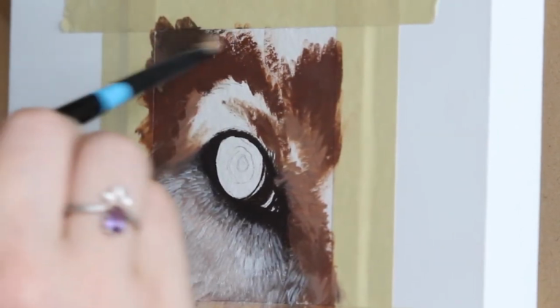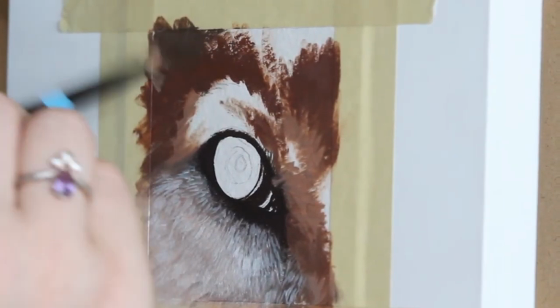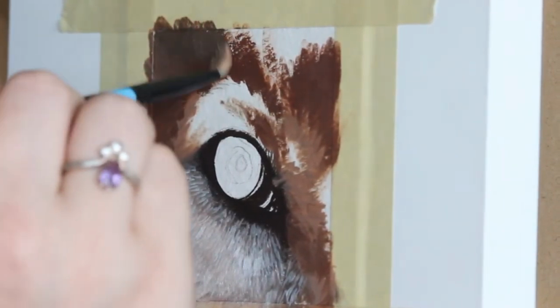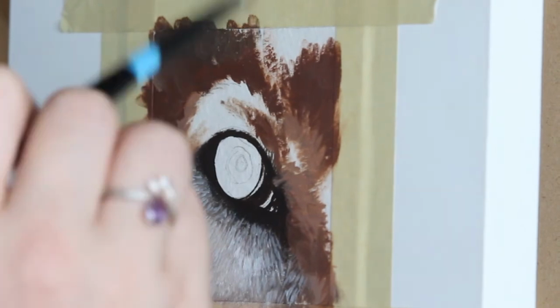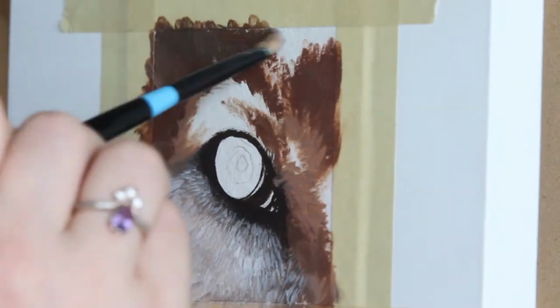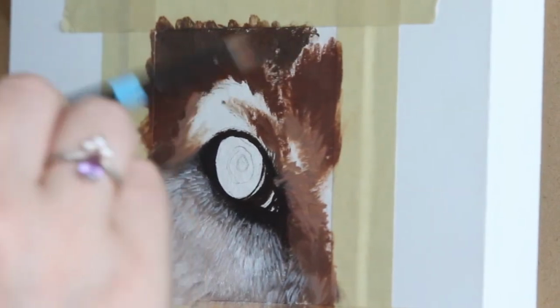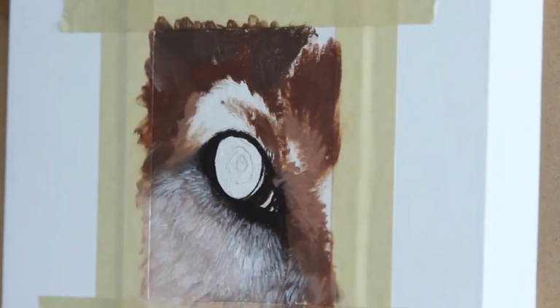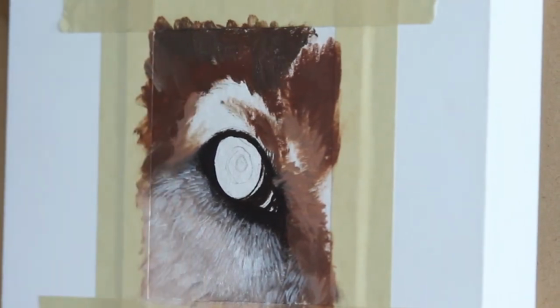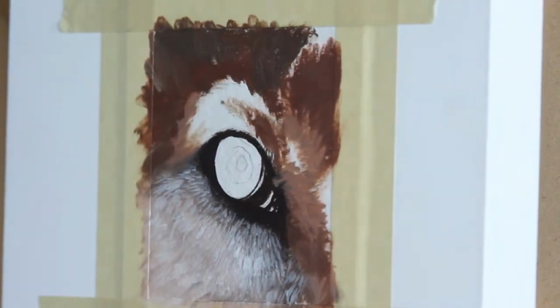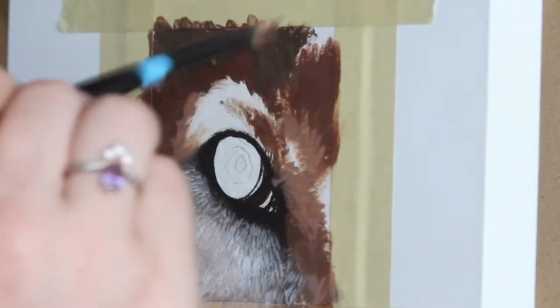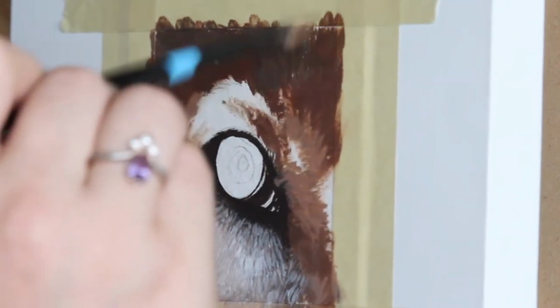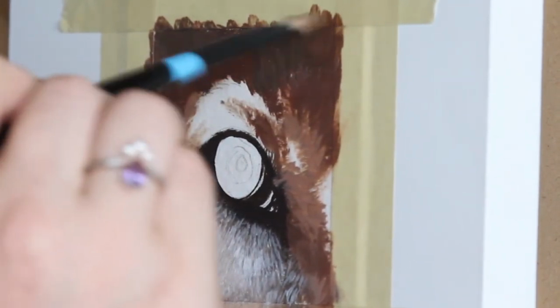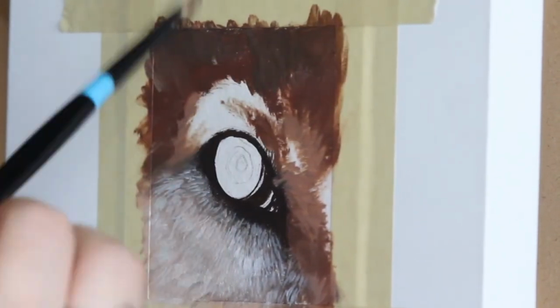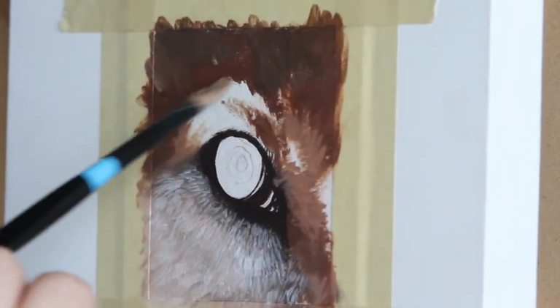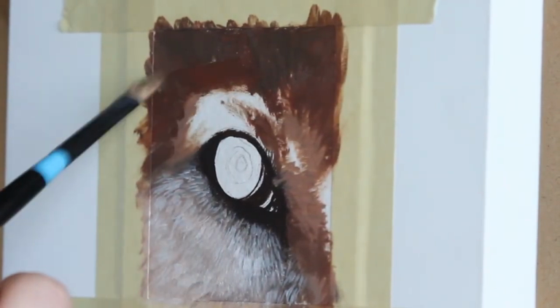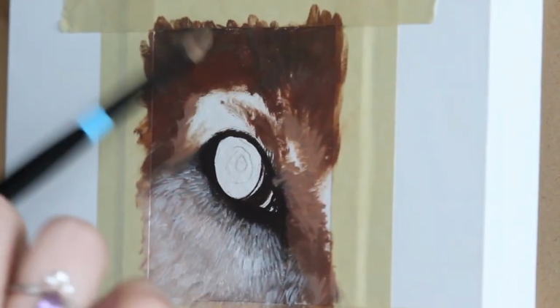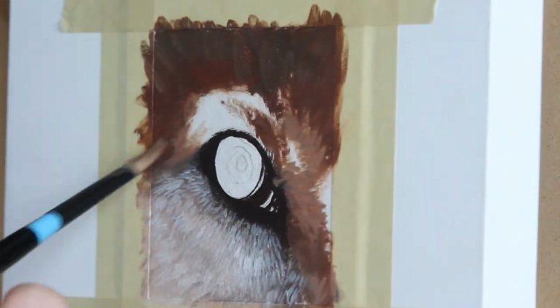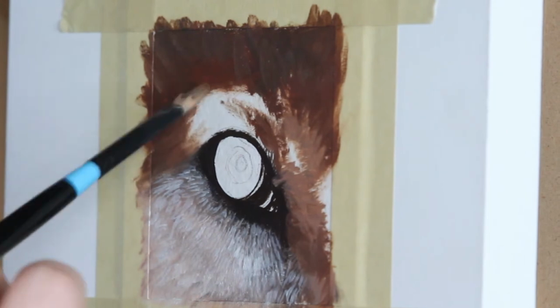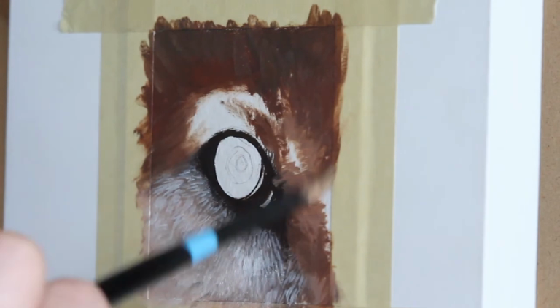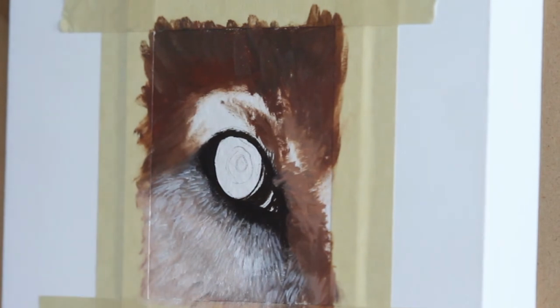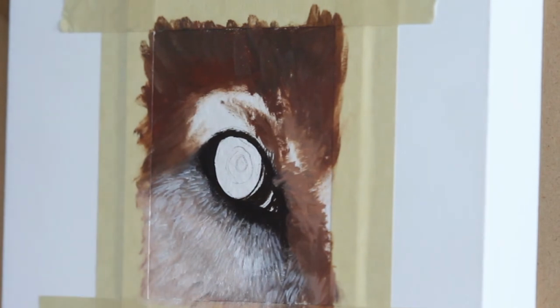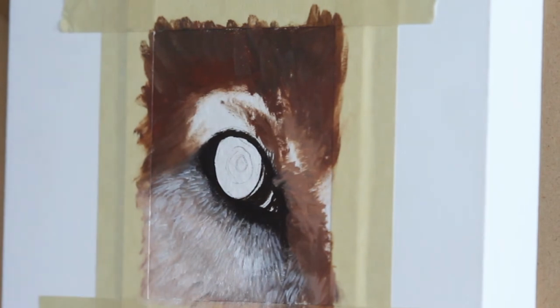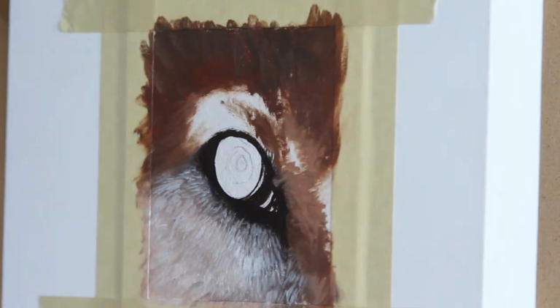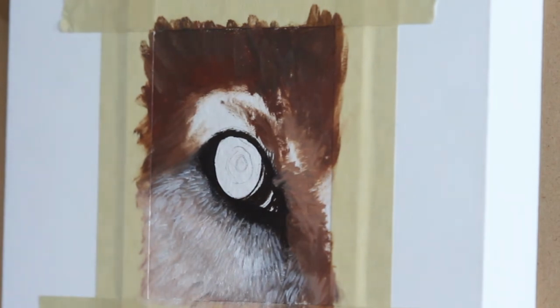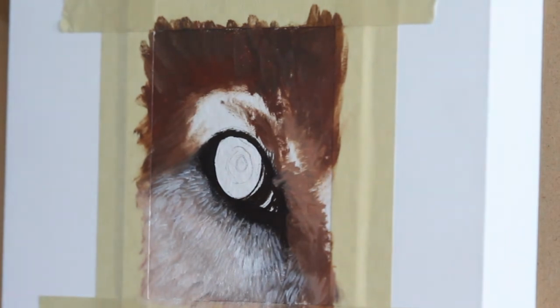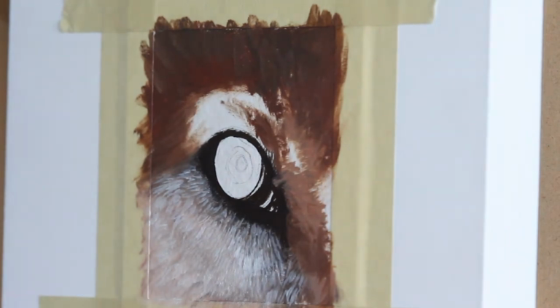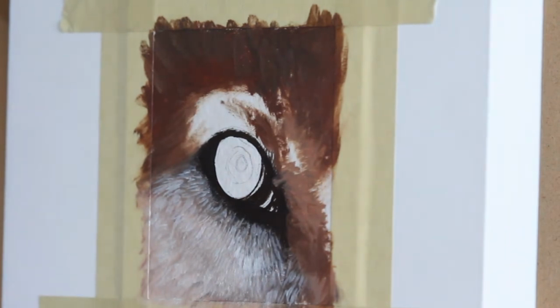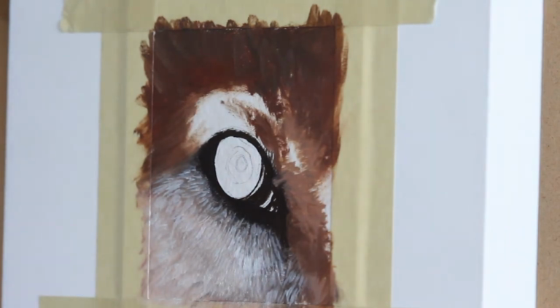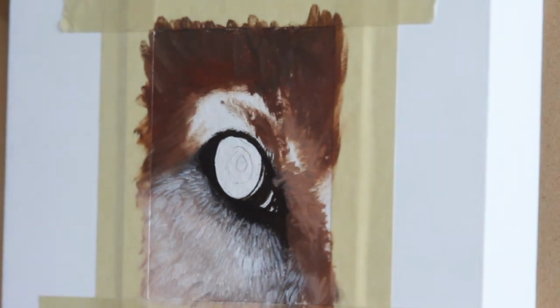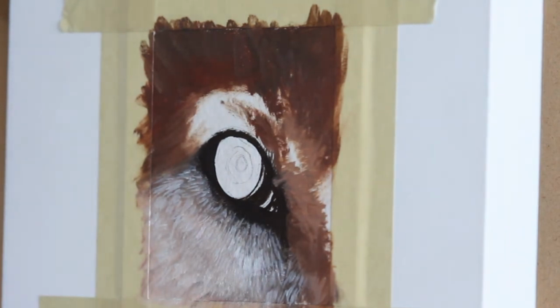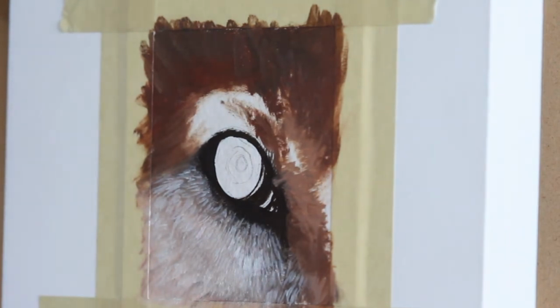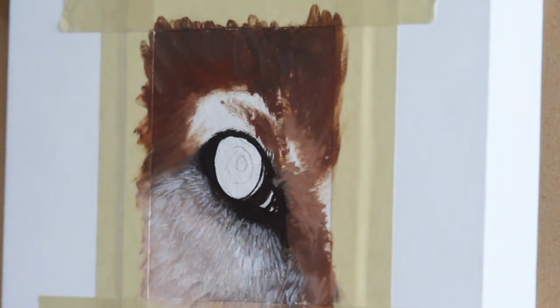Gray wolves tend to have darker fur on their brow area, so you can see that's why I'm adding a darker brown up towards the top and then maintaining a lighter fur color around the actual eye.